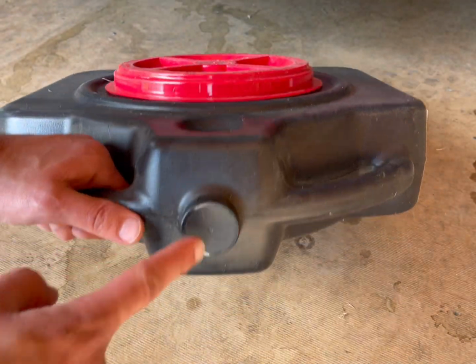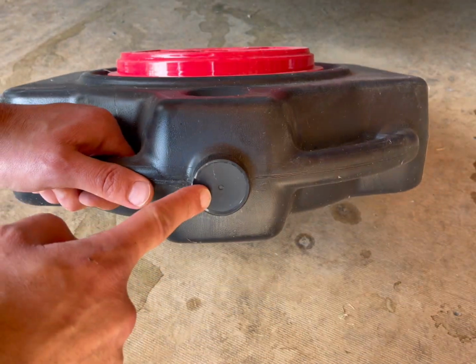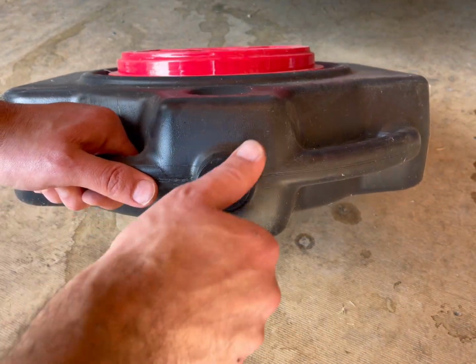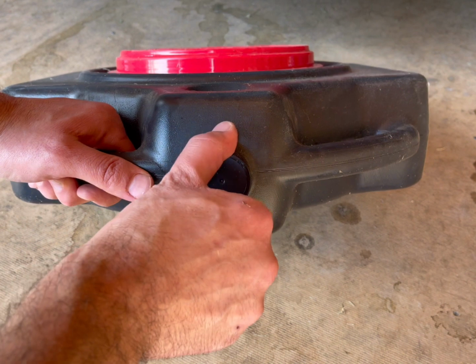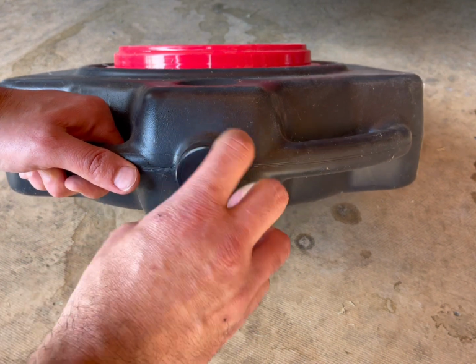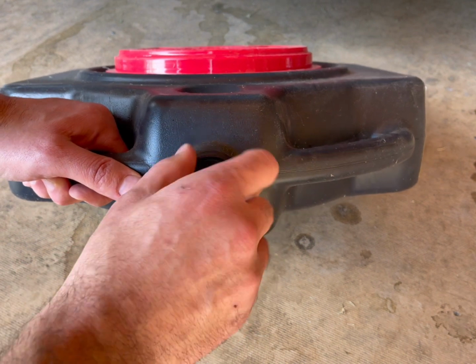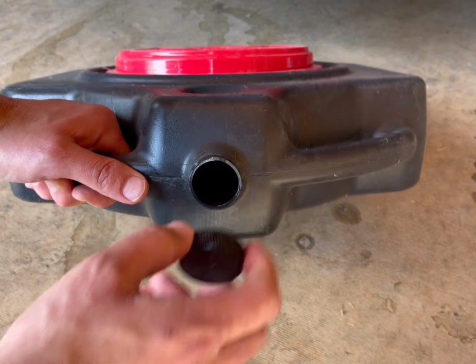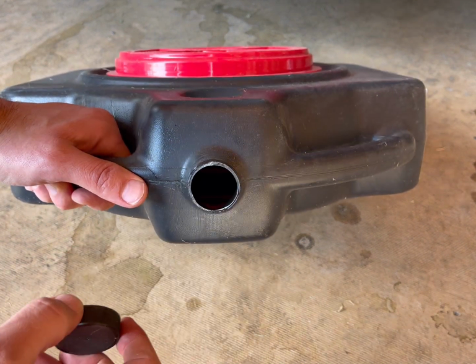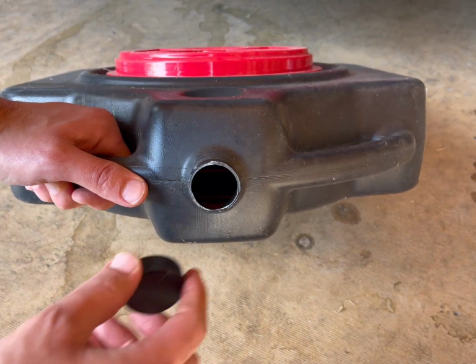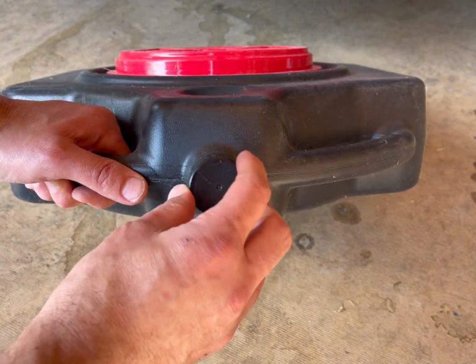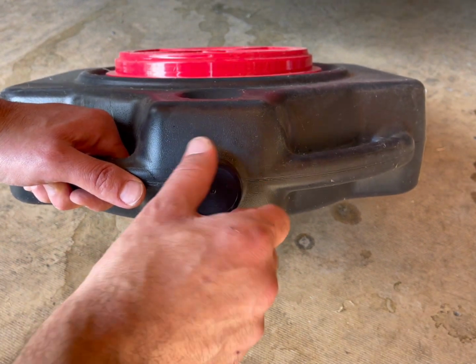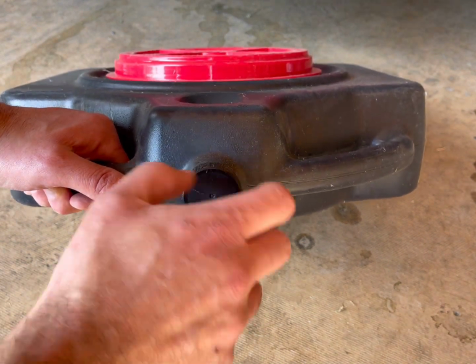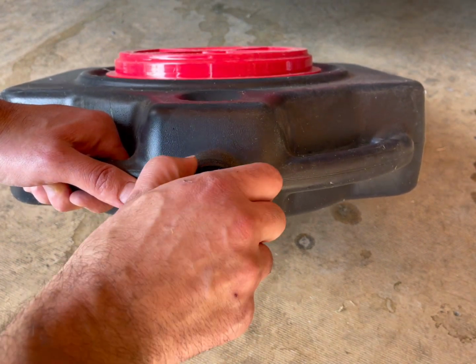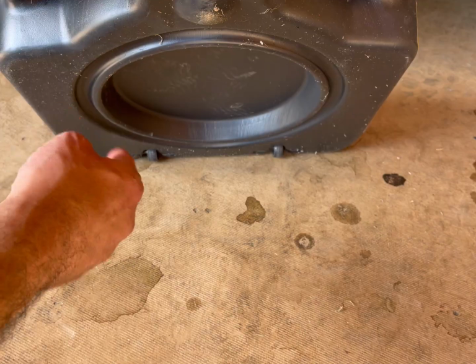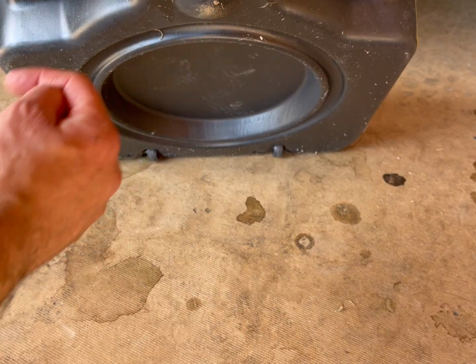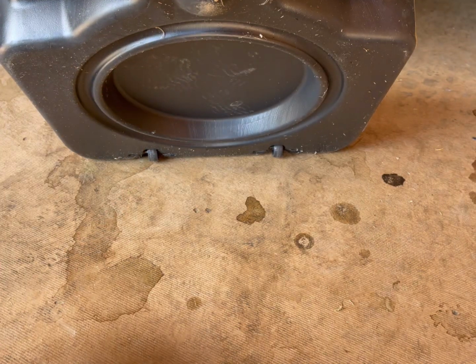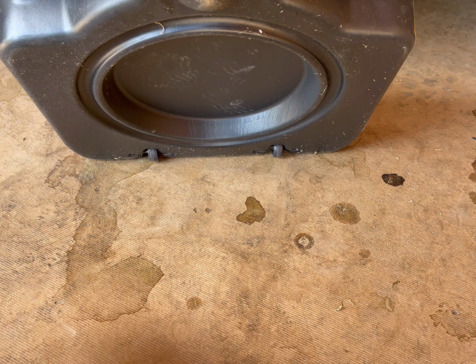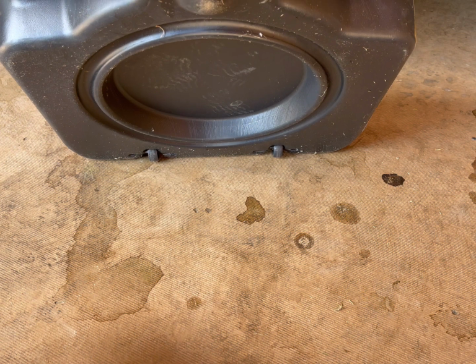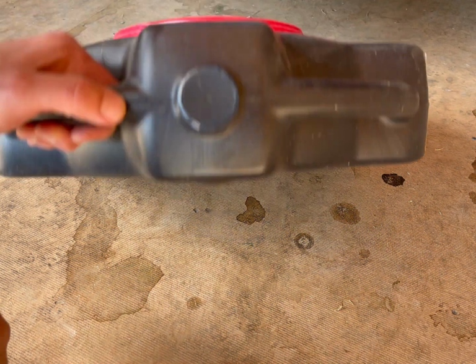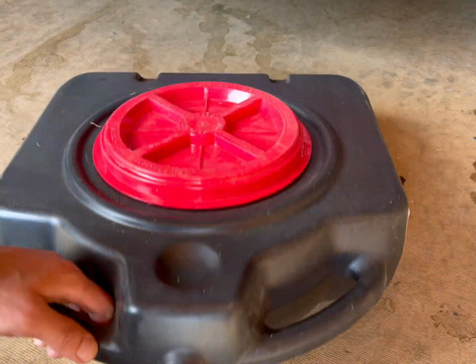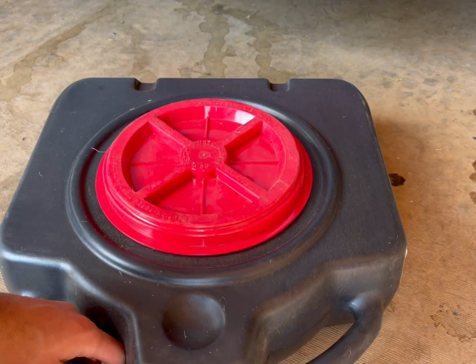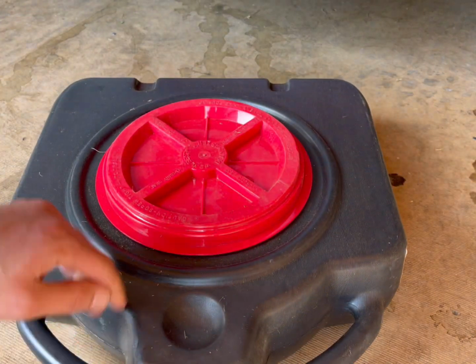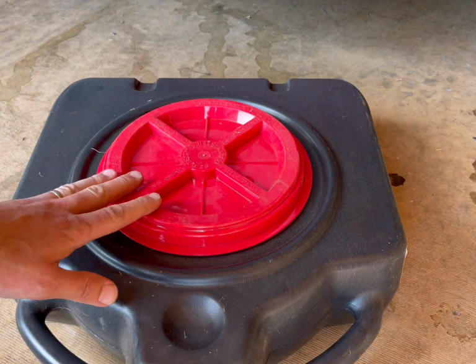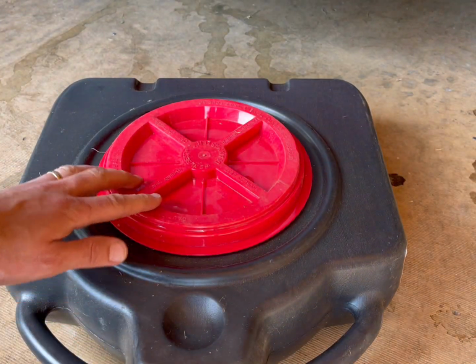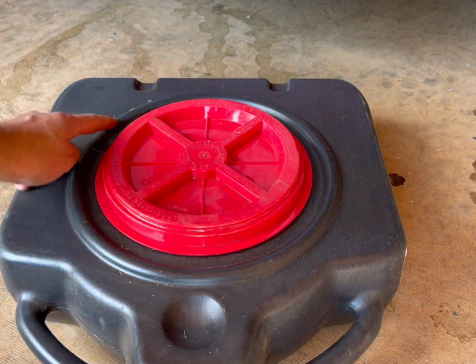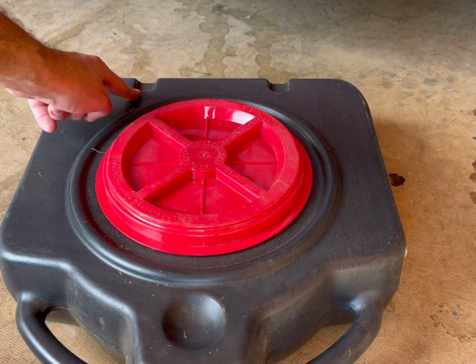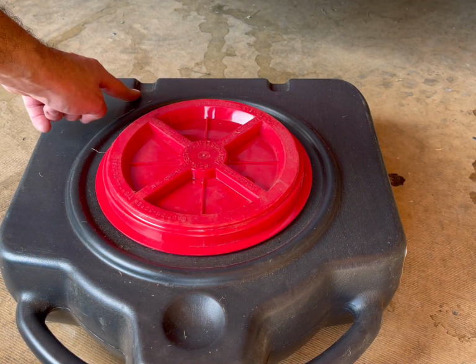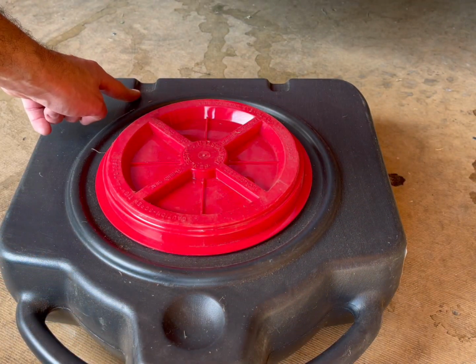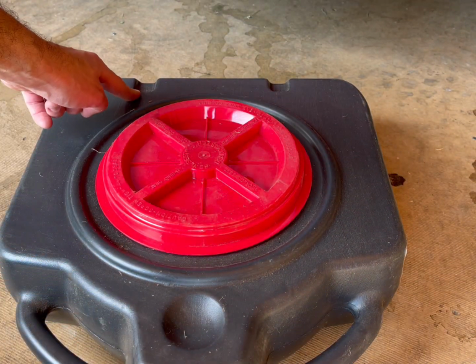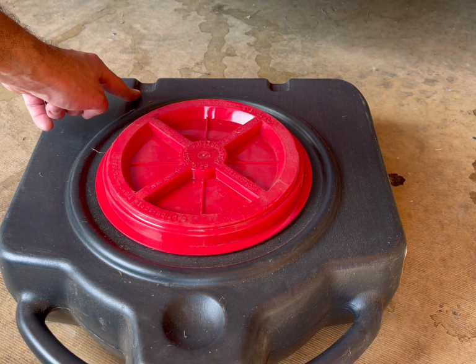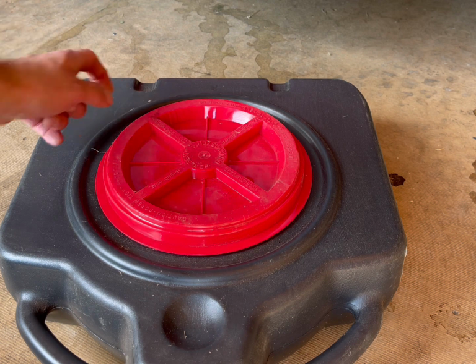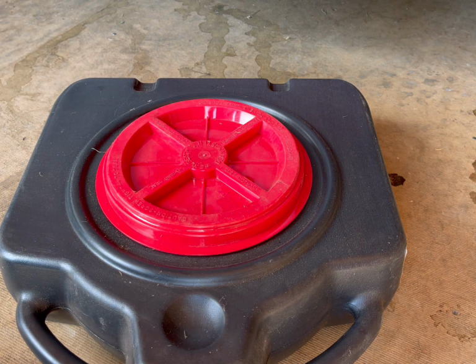It's got a cap here that you simply take off to pour into other containers. It's got a recessed mold so that you can stack multiple units on top of each other — those little depressions accommodate the wheels from the next unit.